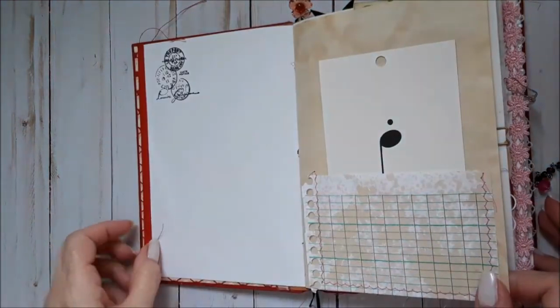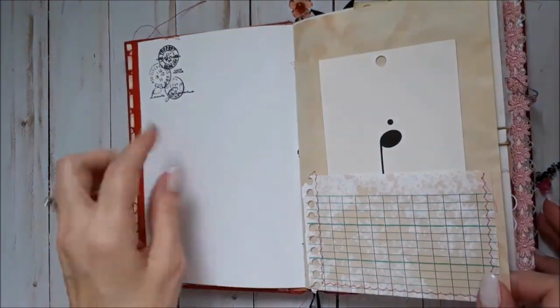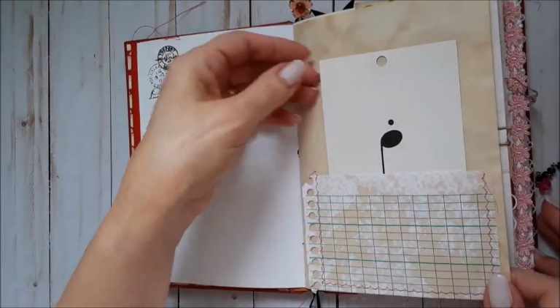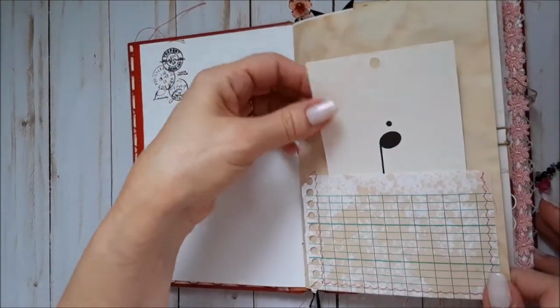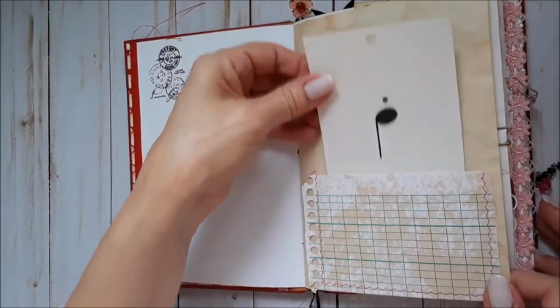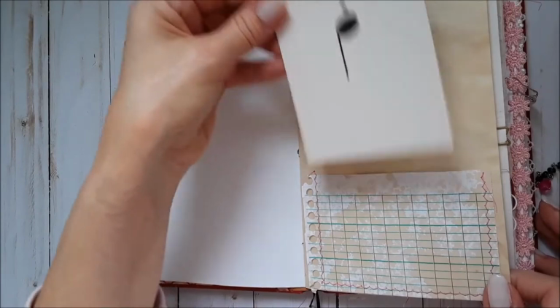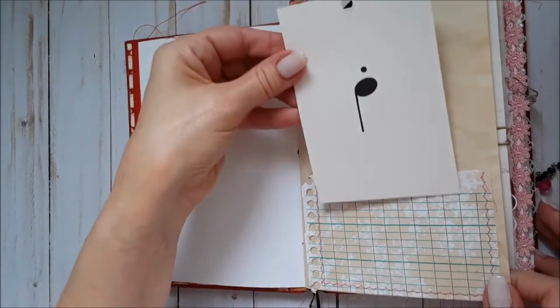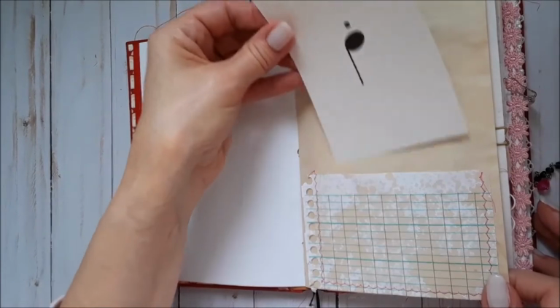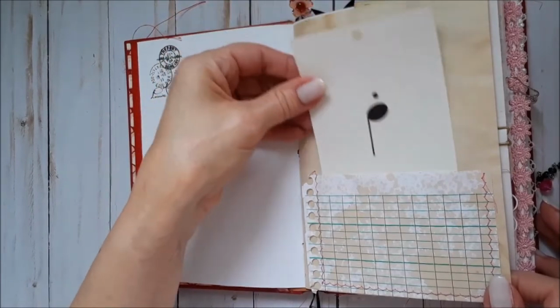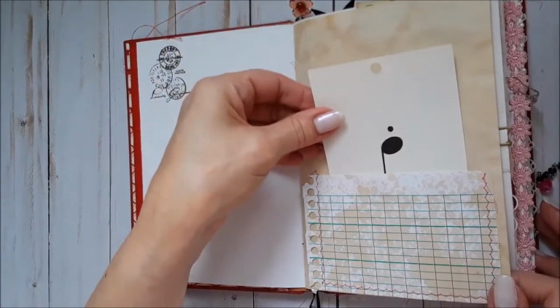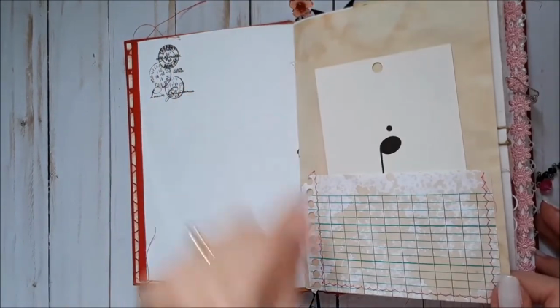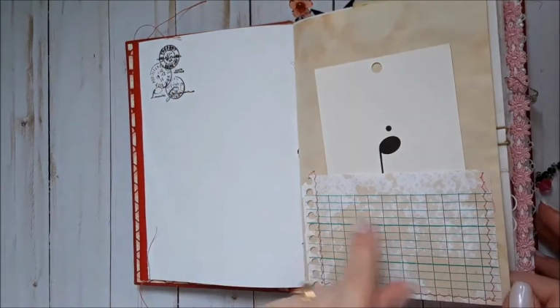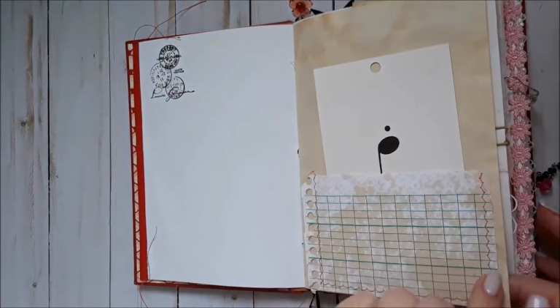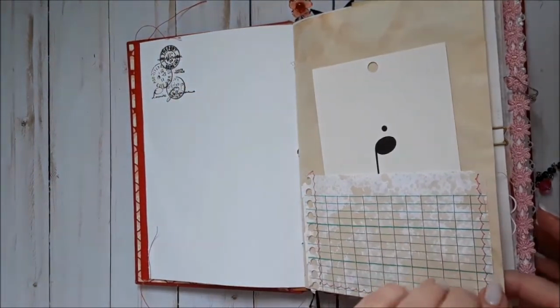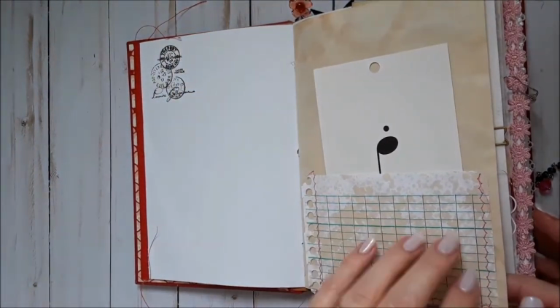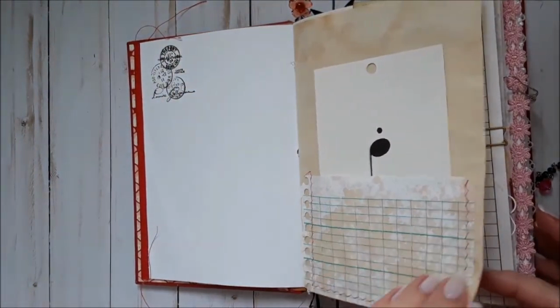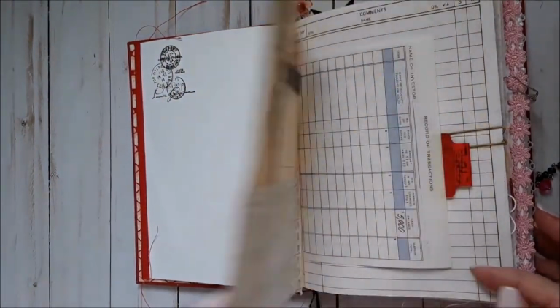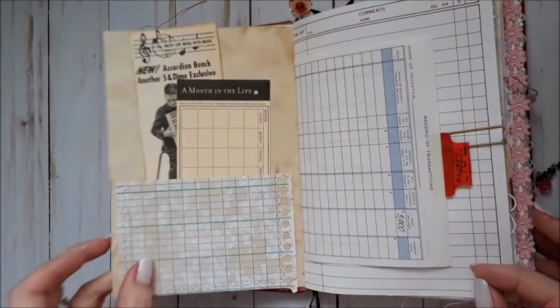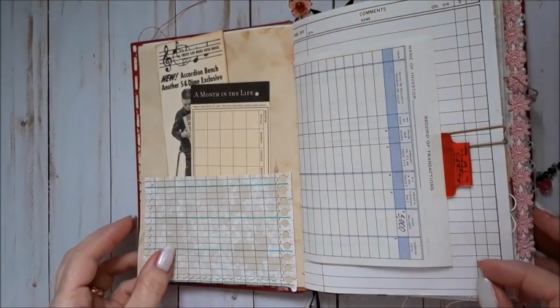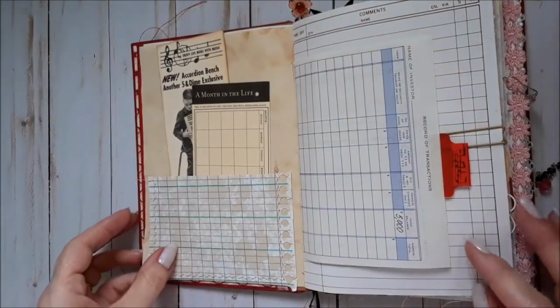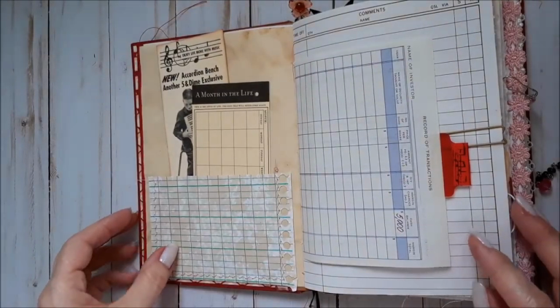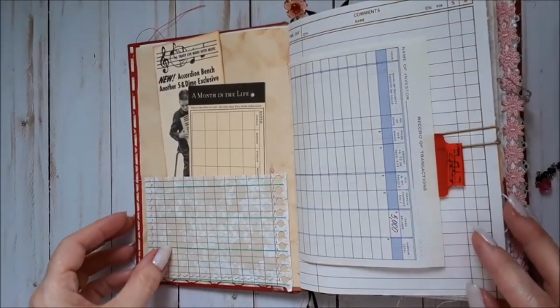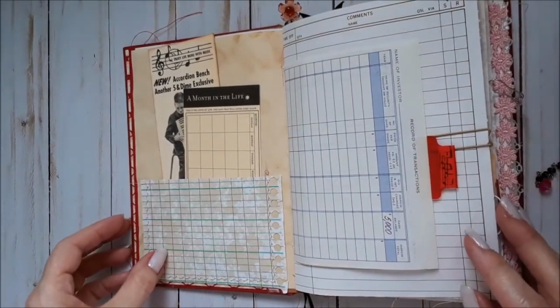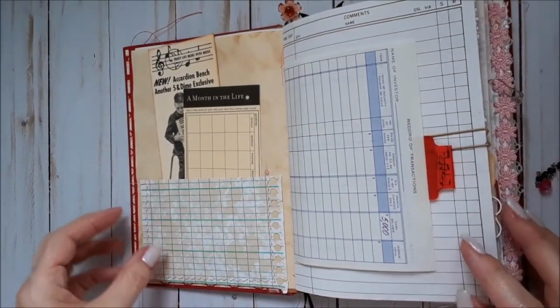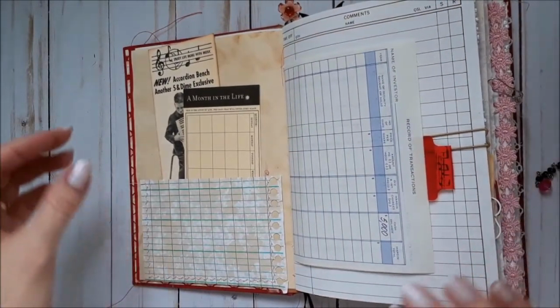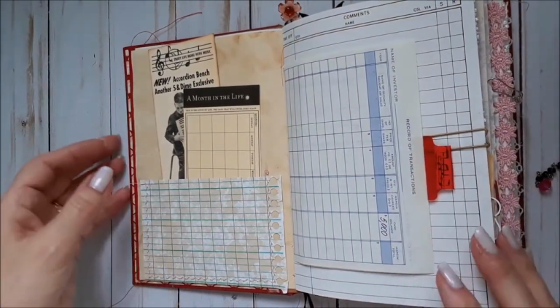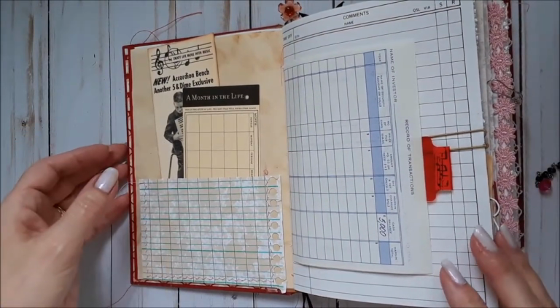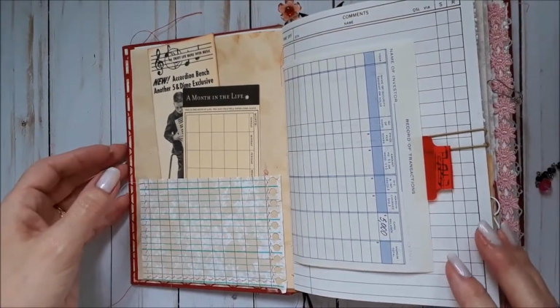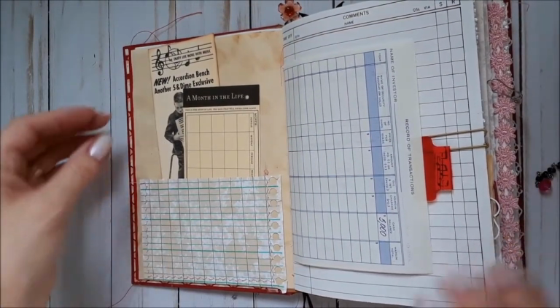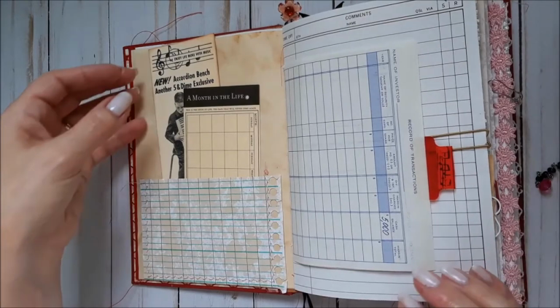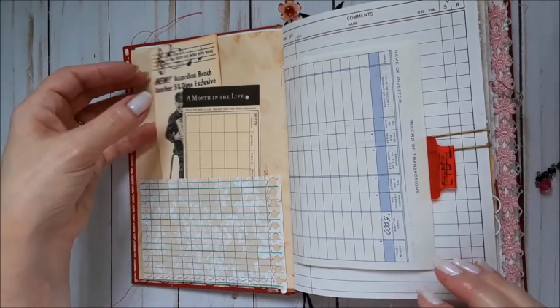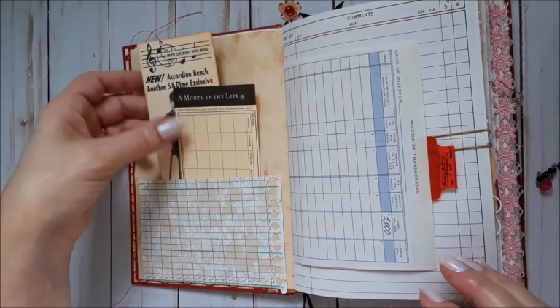Did a little stamping. This is a flashcard and some coffee-dyed graph paper to make a little pocket. My son said she likes pink, so I tried to add pink here and there.